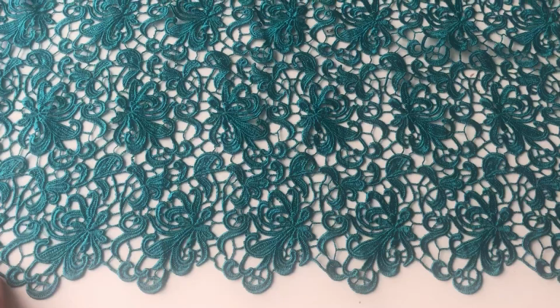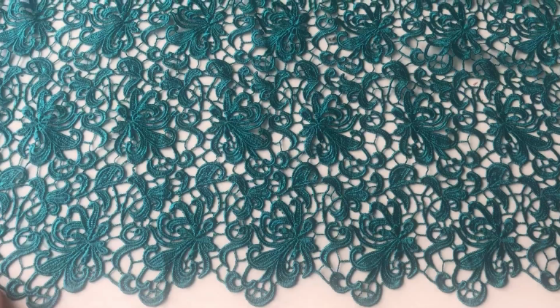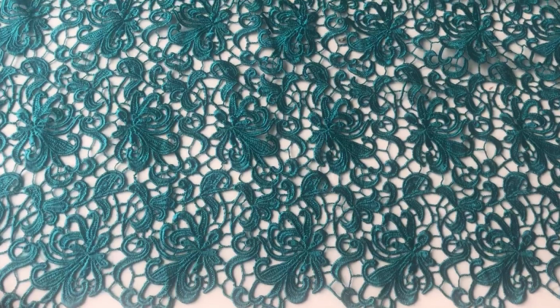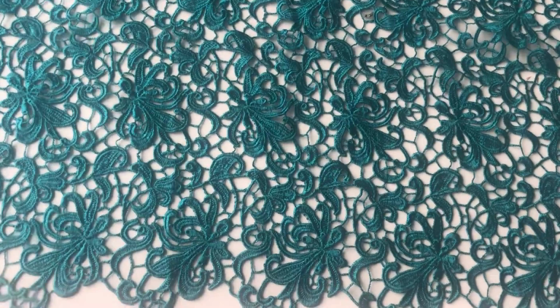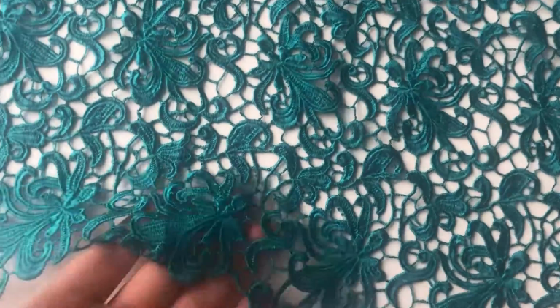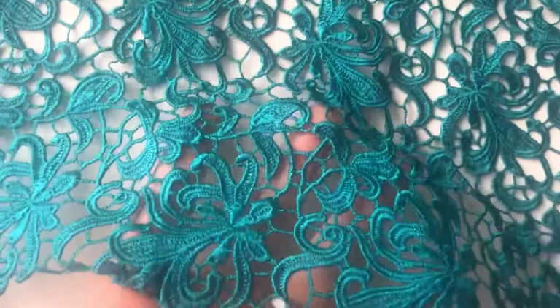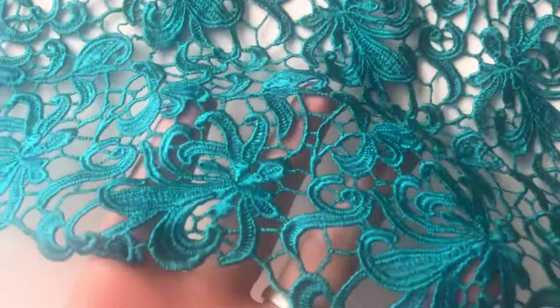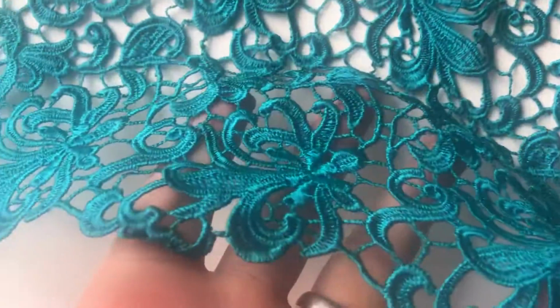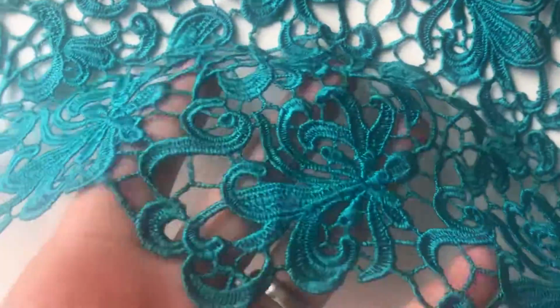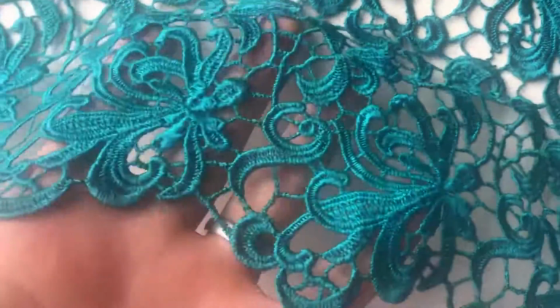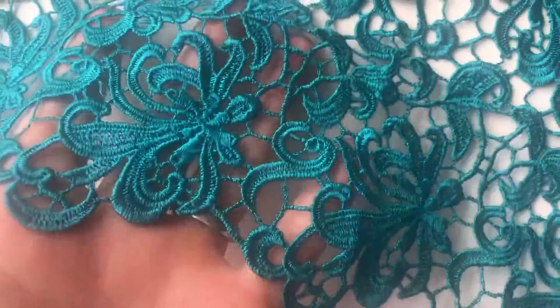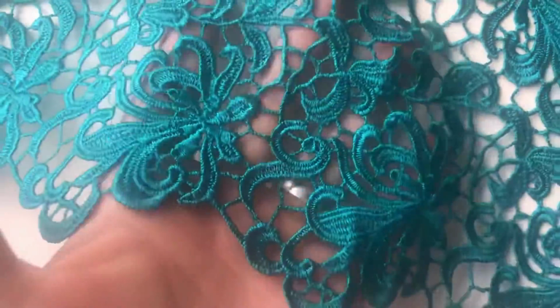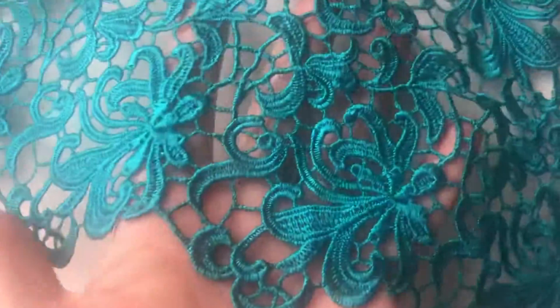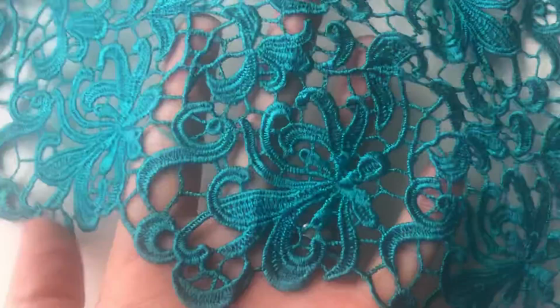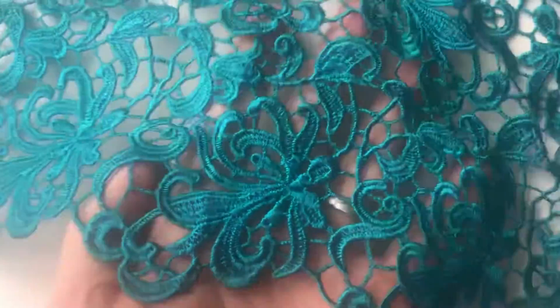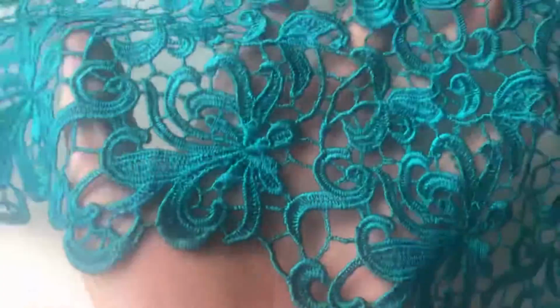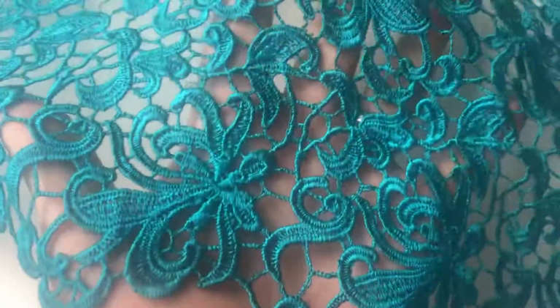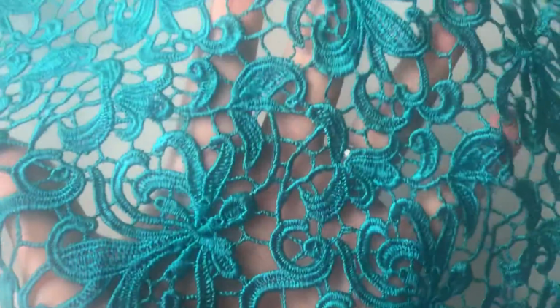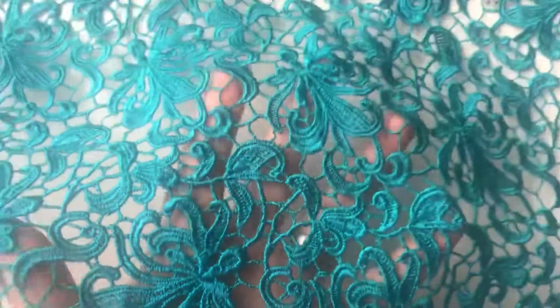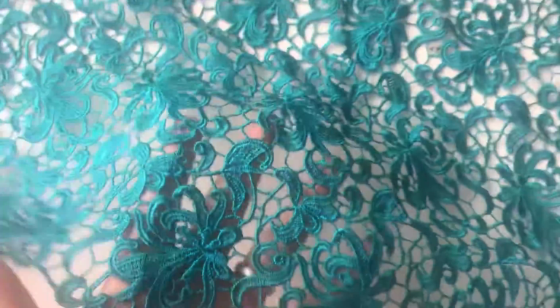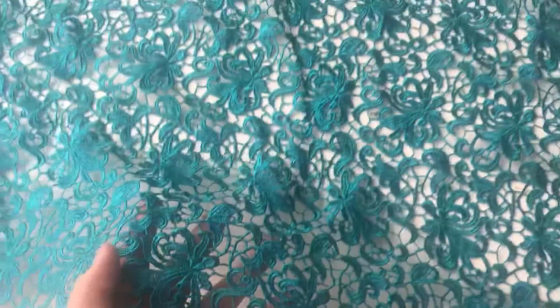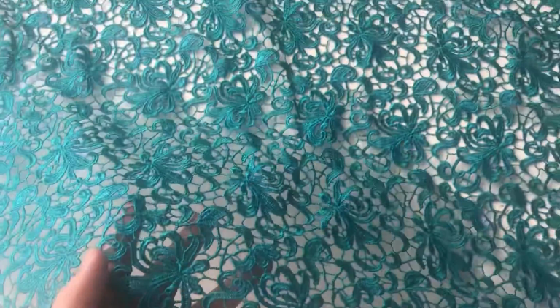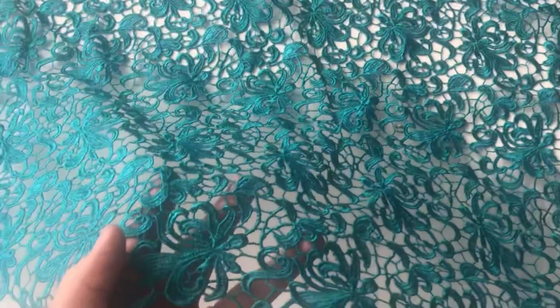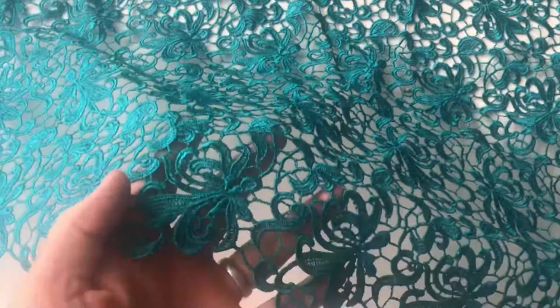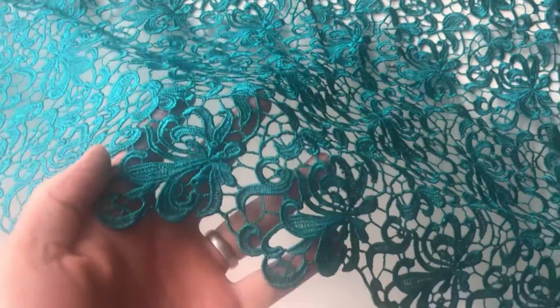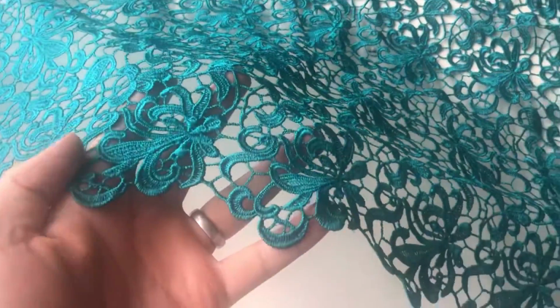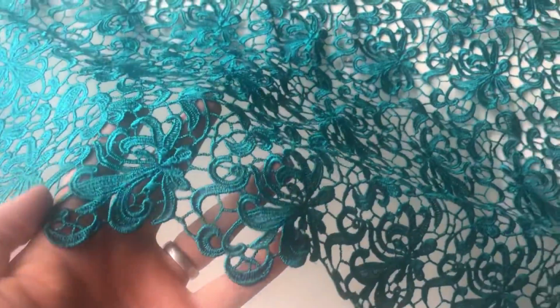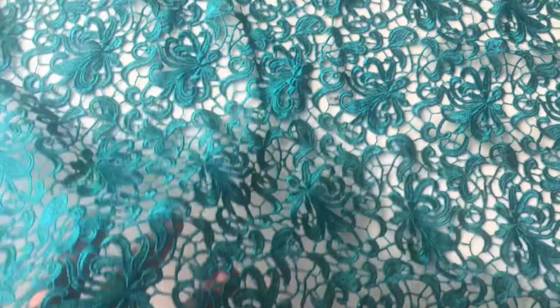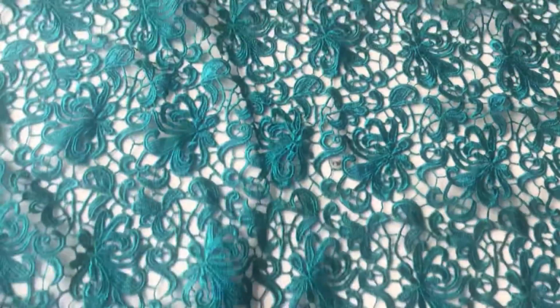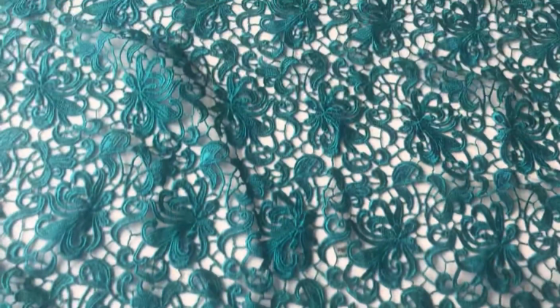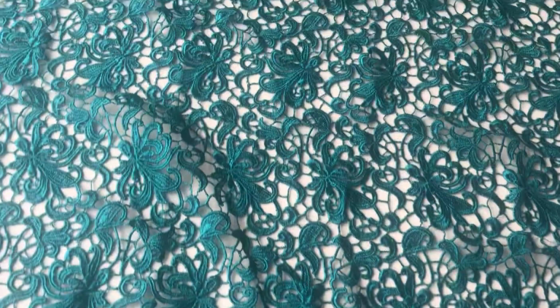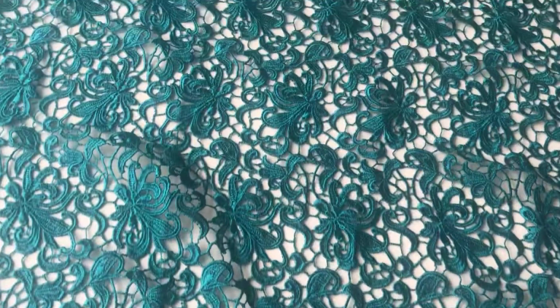Good afternoon from Bridal Fabrics. This is a teal coloured capure lace that's available in a range of other colours. It's called Rees. It's got matching scalloped edges,